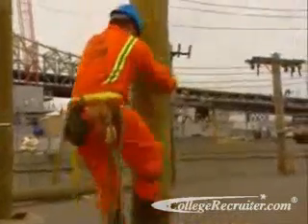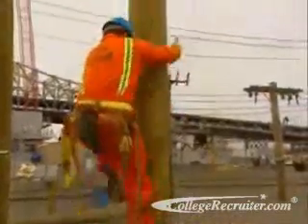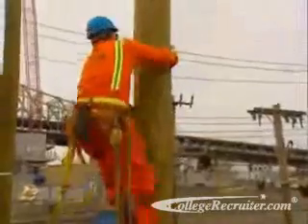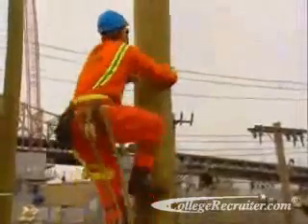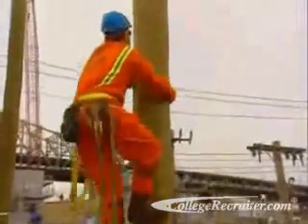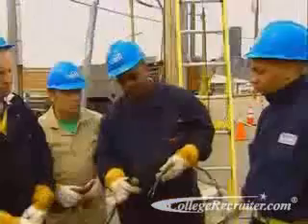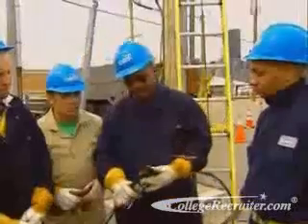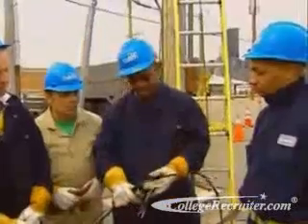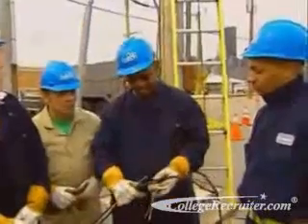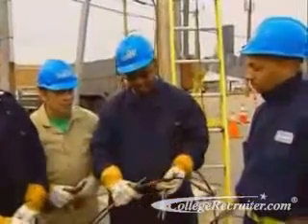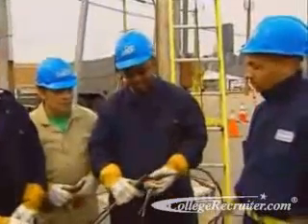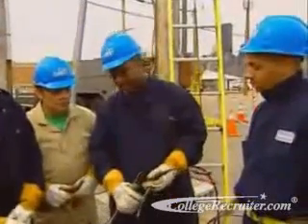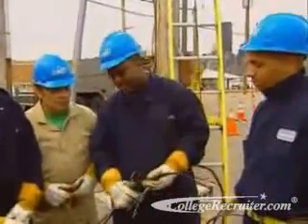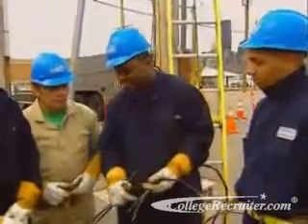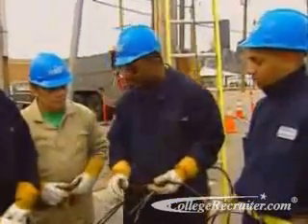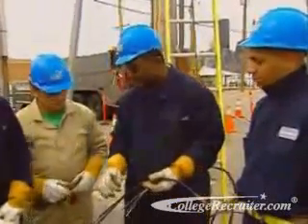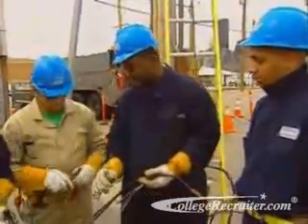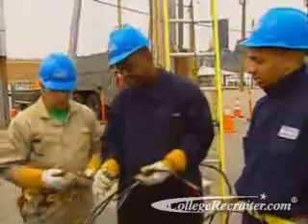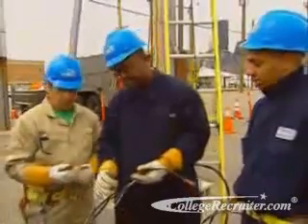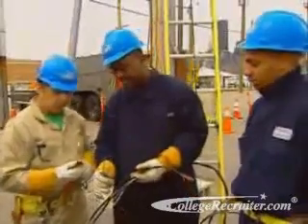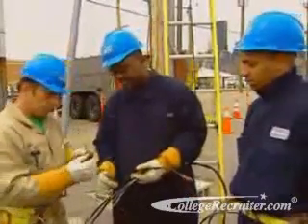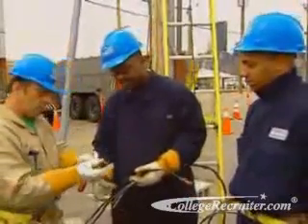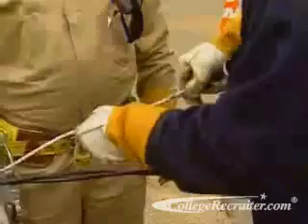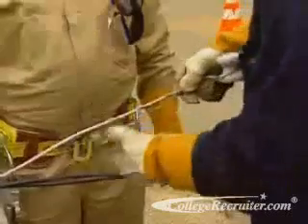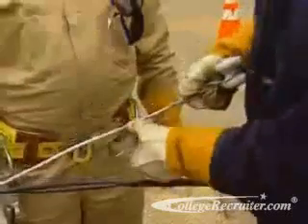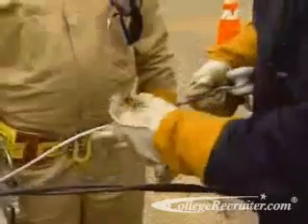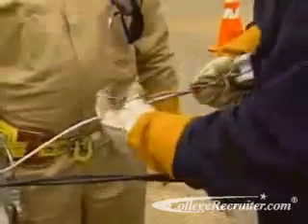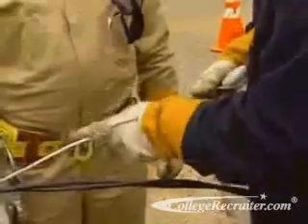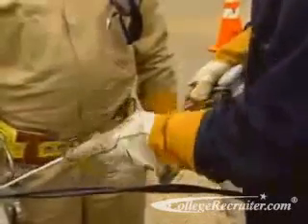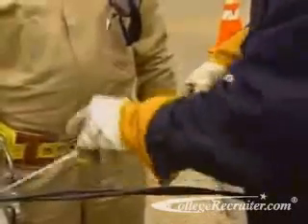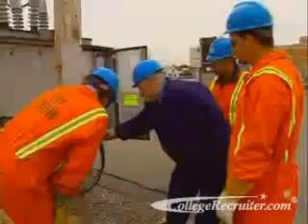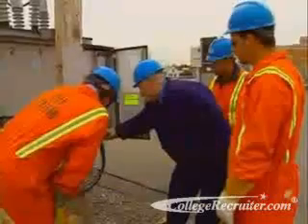Staggering the connections. Apprenticeships and training programs sponsored by unions are the best way to learn the required skills and critical safety procedures for this job.